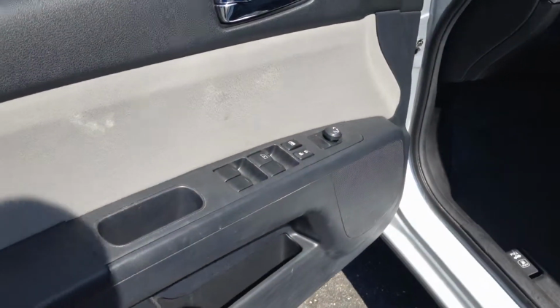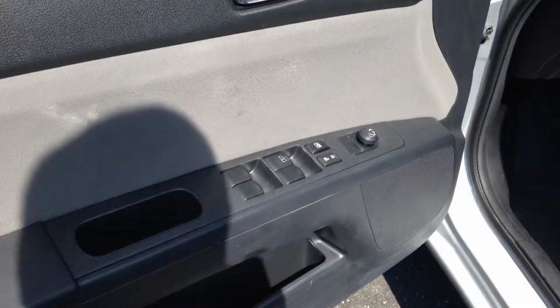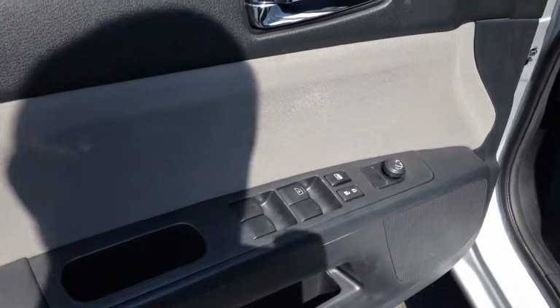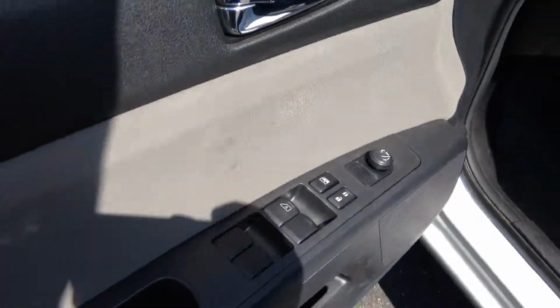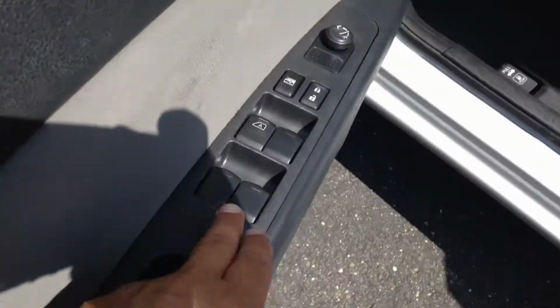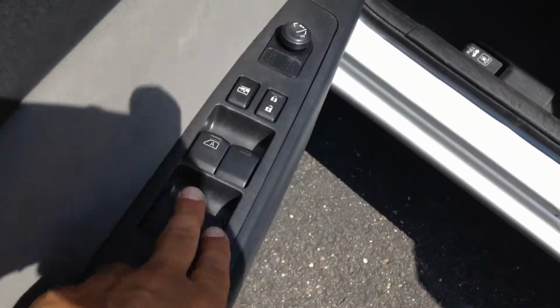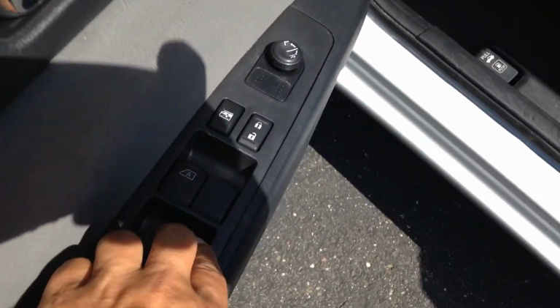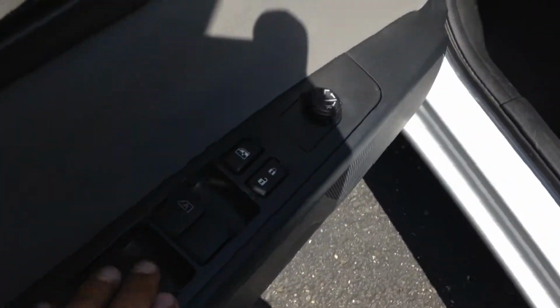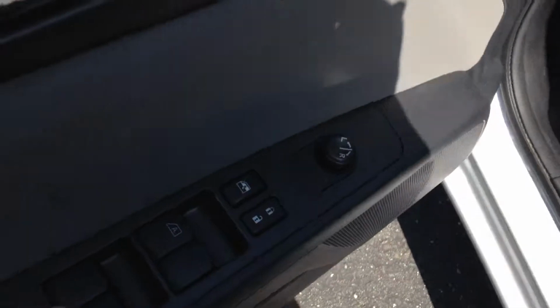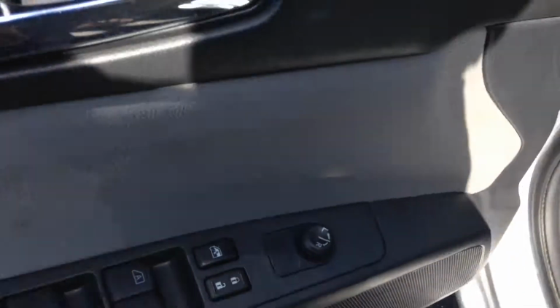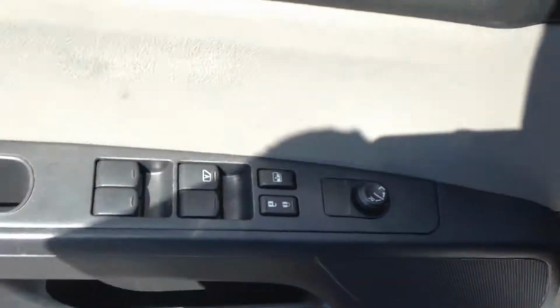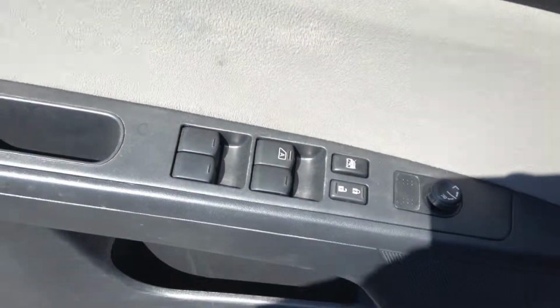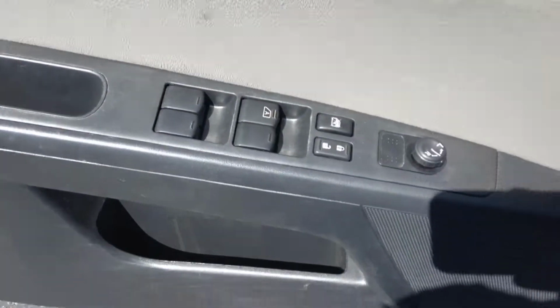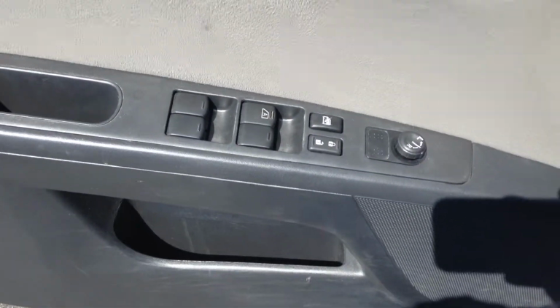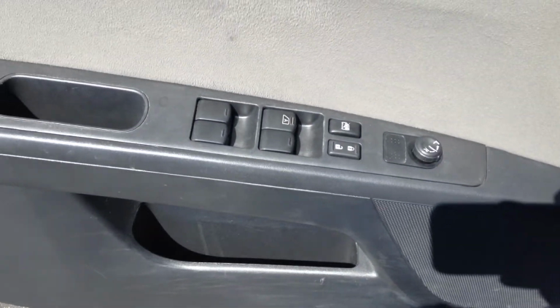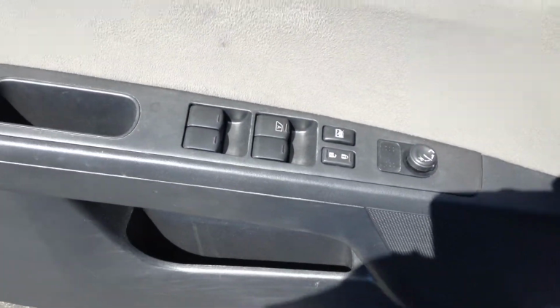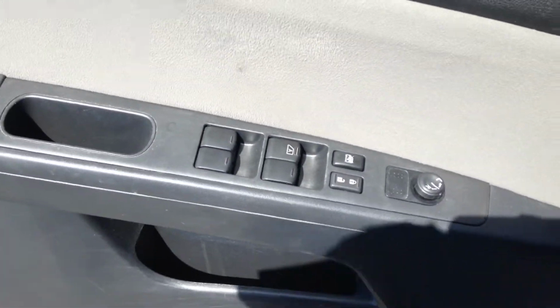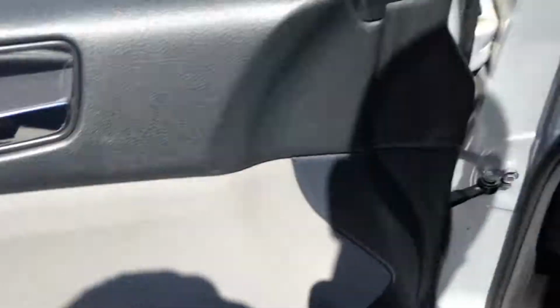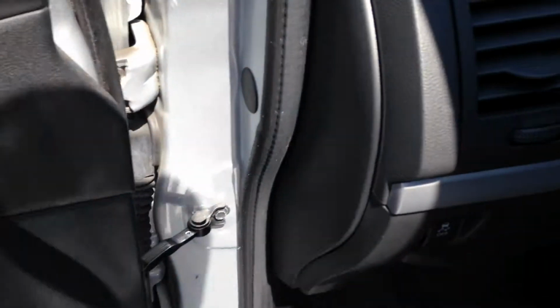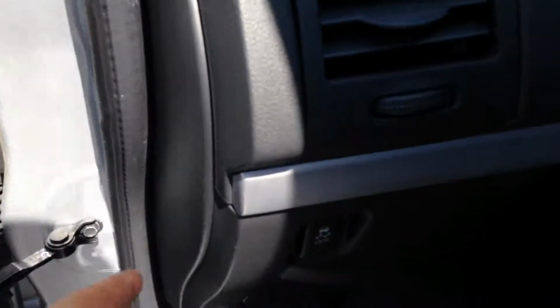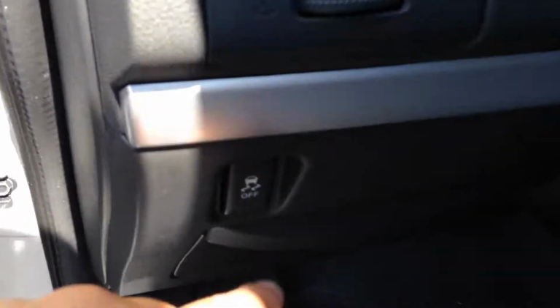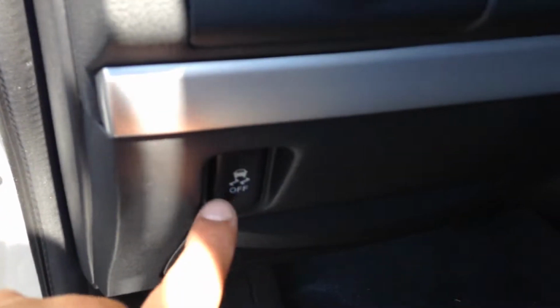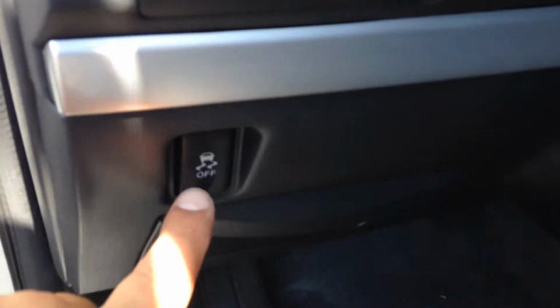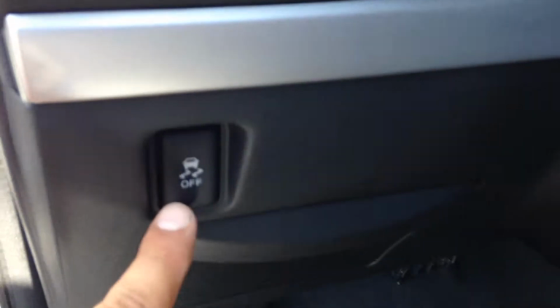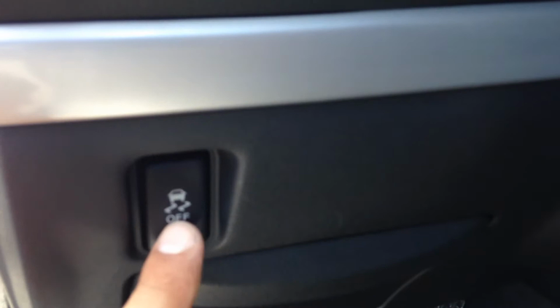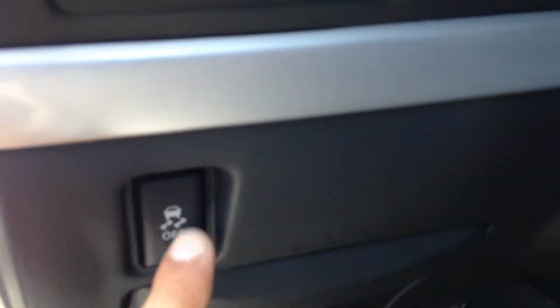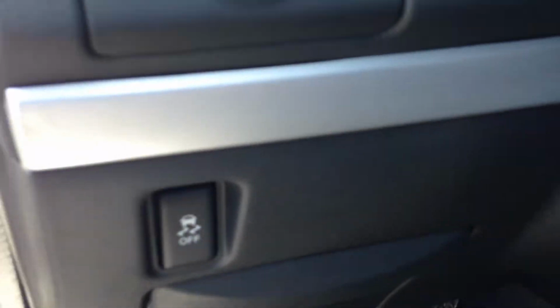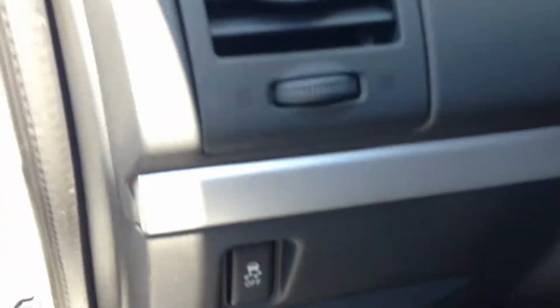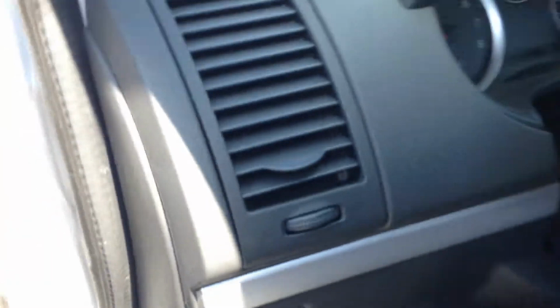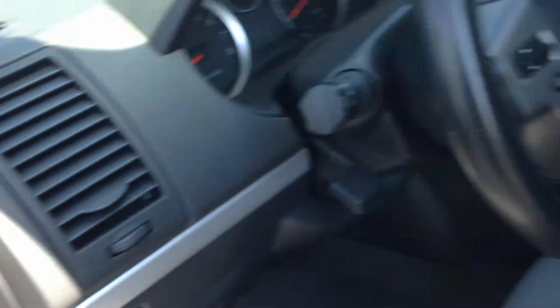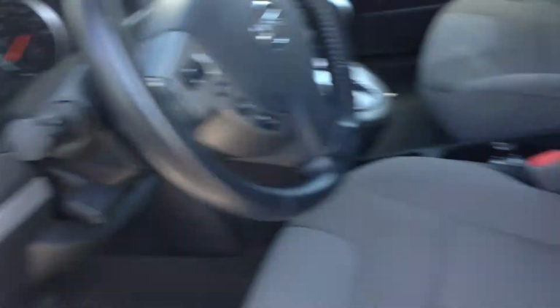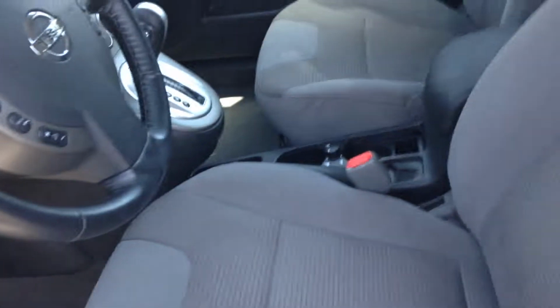You have all power options — windows, locks, mirrors — everything's right over there. And as you get into the car, this button over here is for the traction control to turn it on and off.